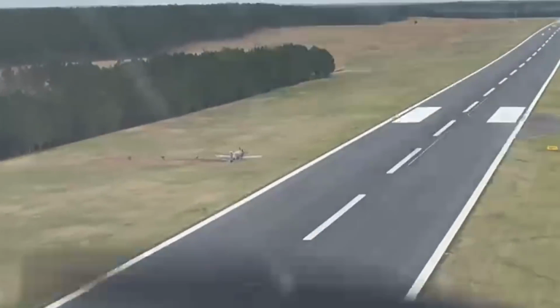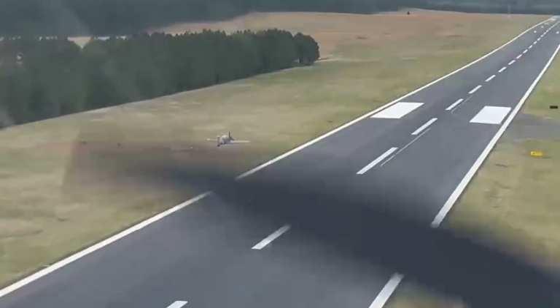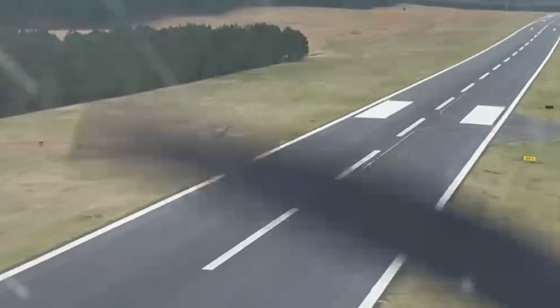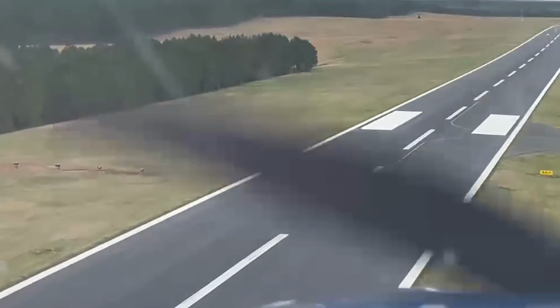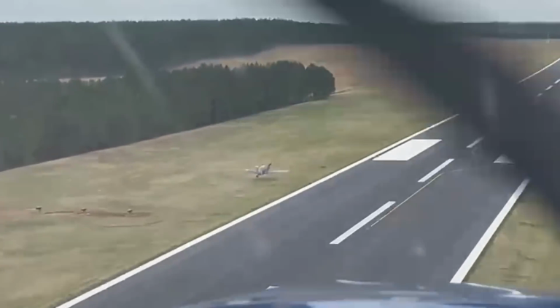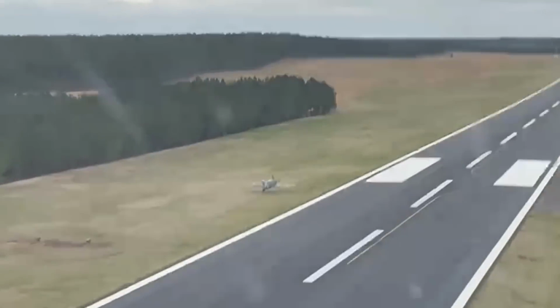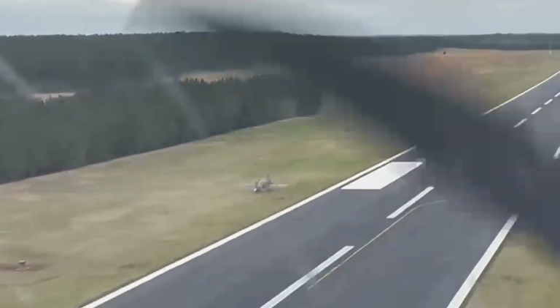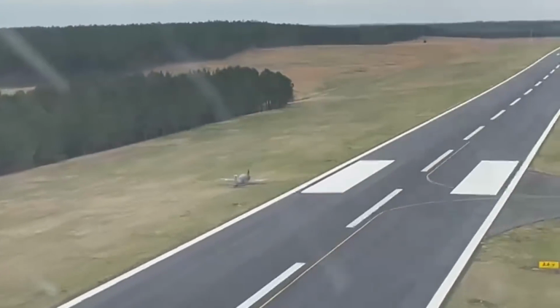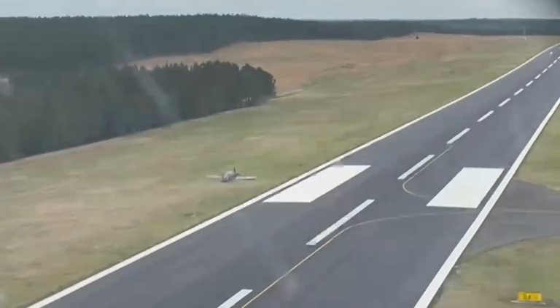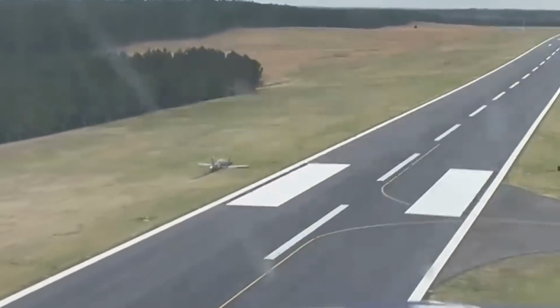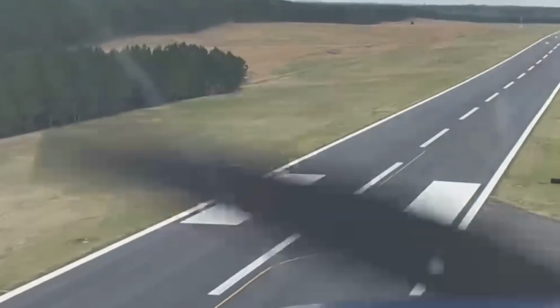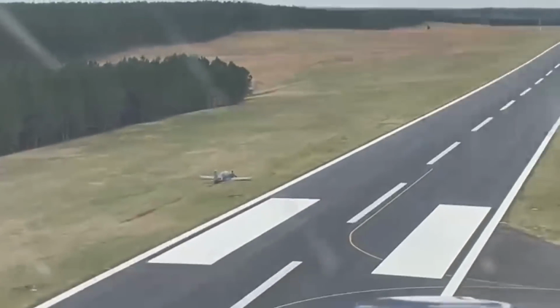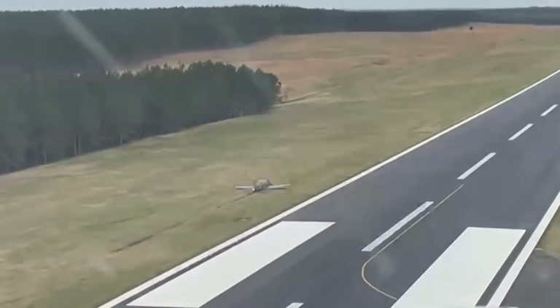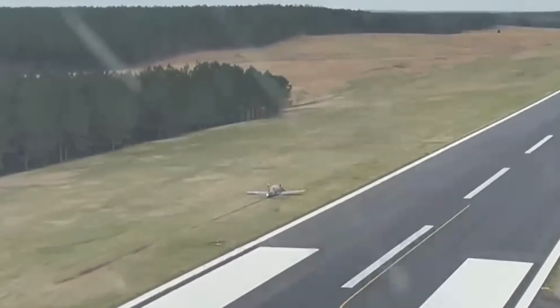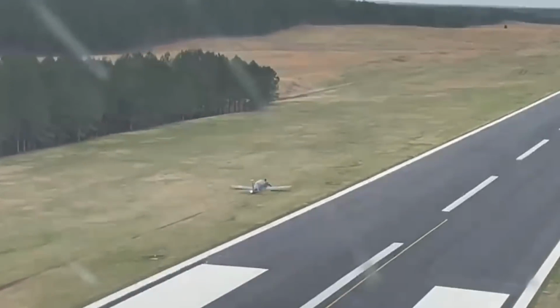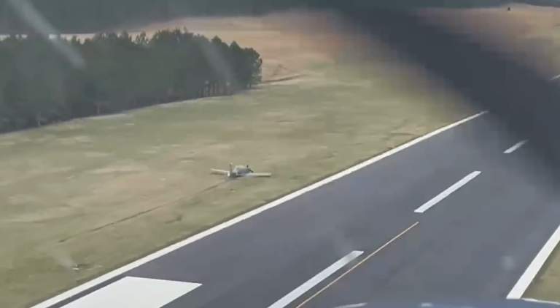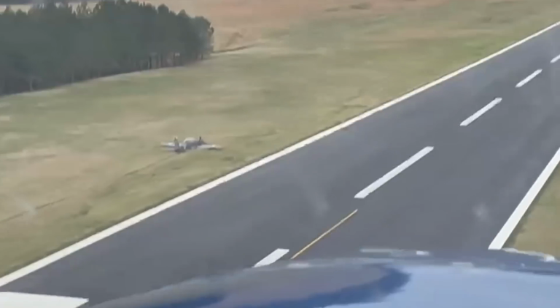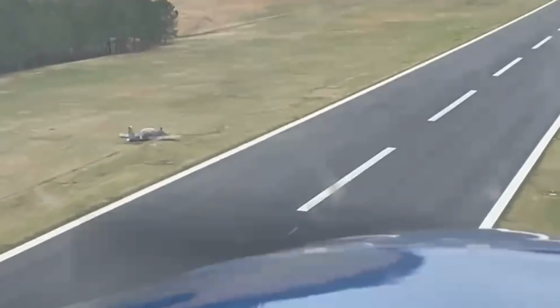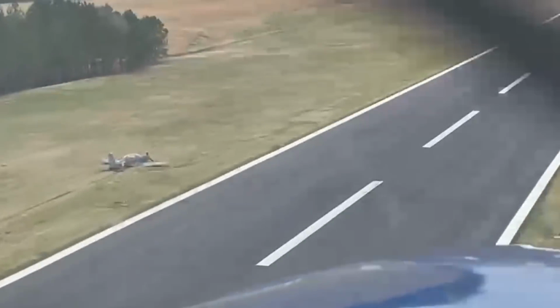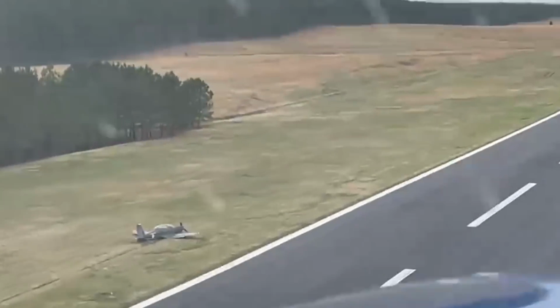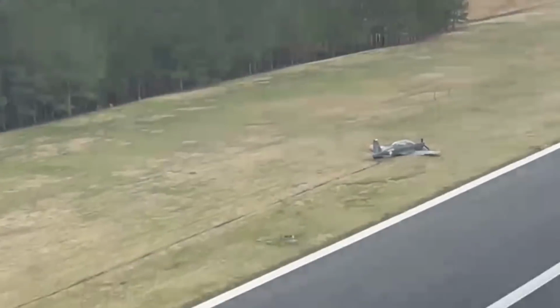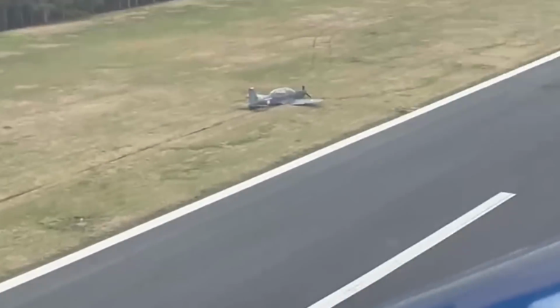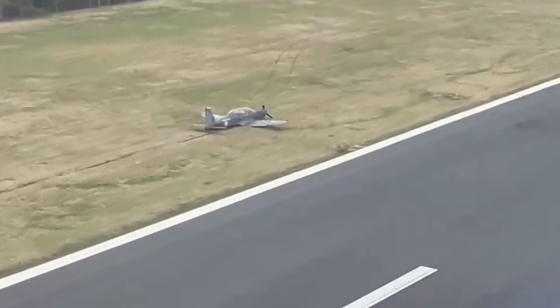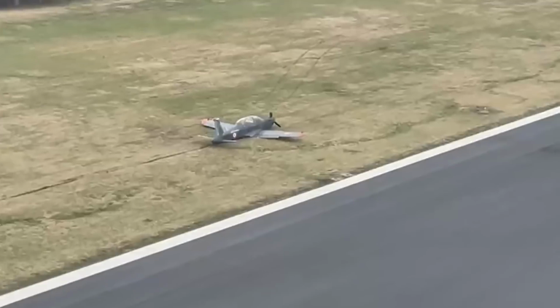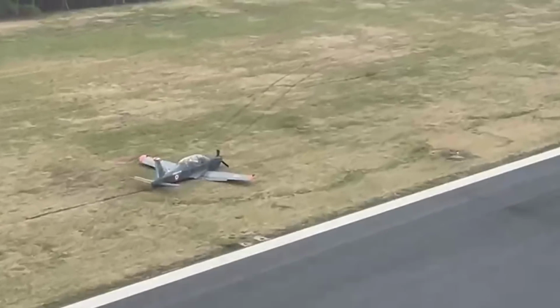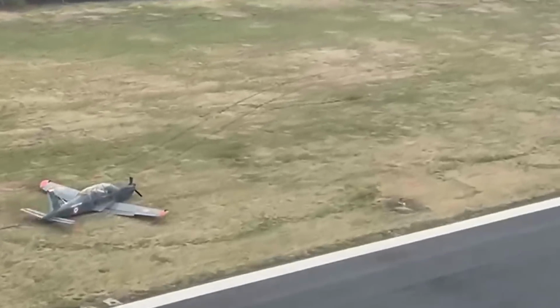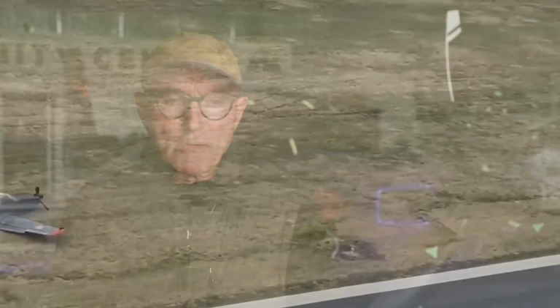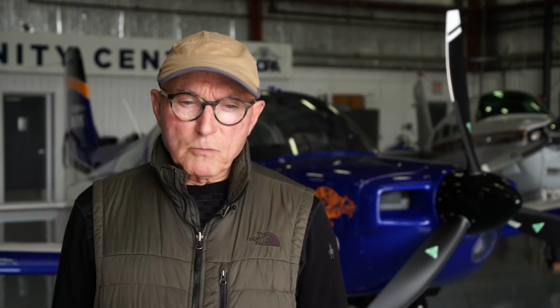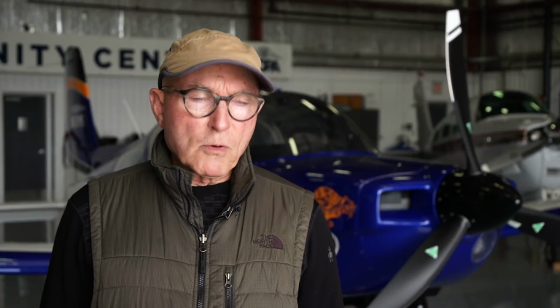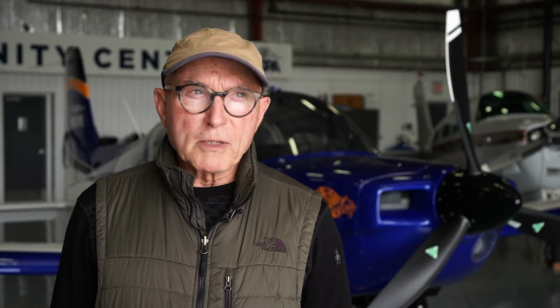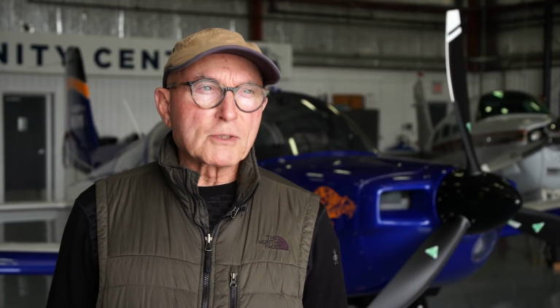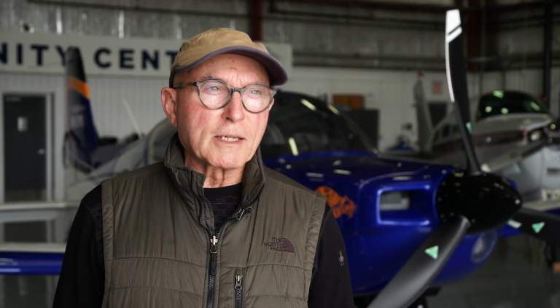Mike has flown in the military, airlines, gliders, and general aviation aircraft for decades, and this was the first — and hopefully his last — gear-up landing. I never have done one before. I hope I never have to do one again.